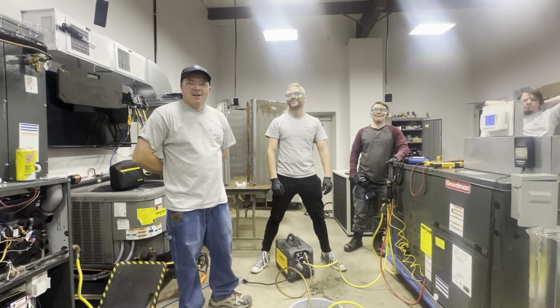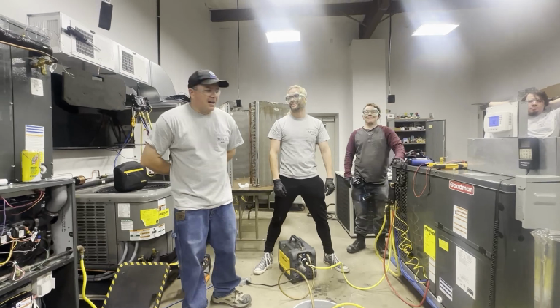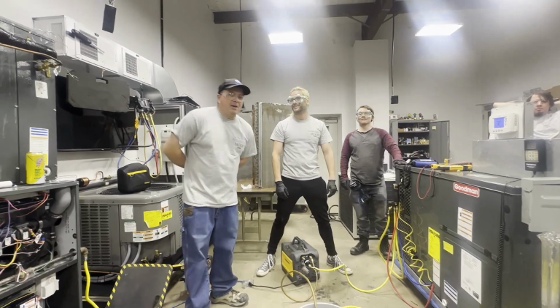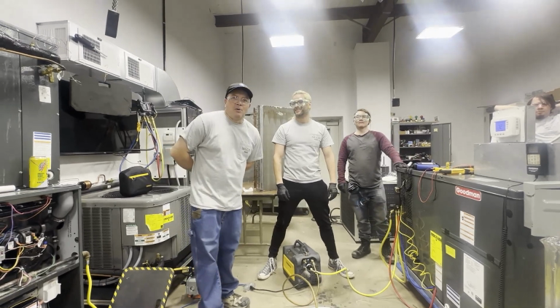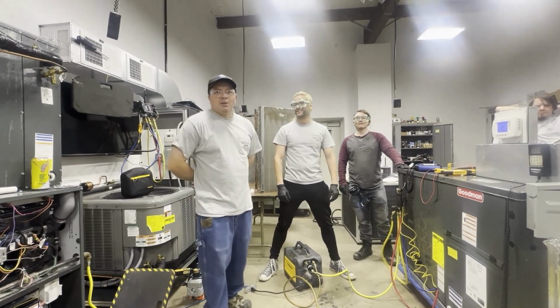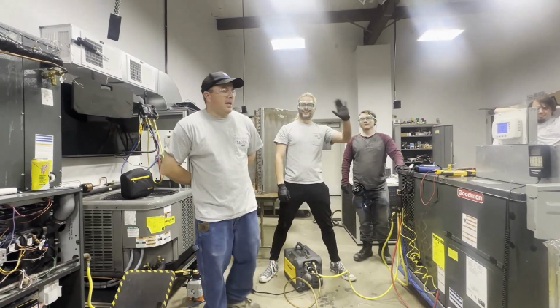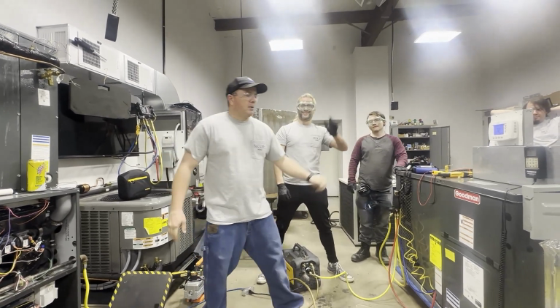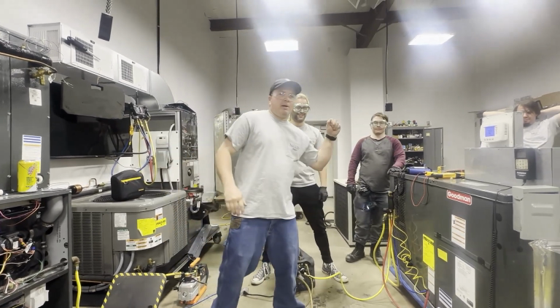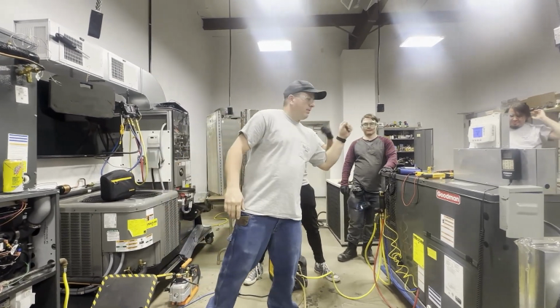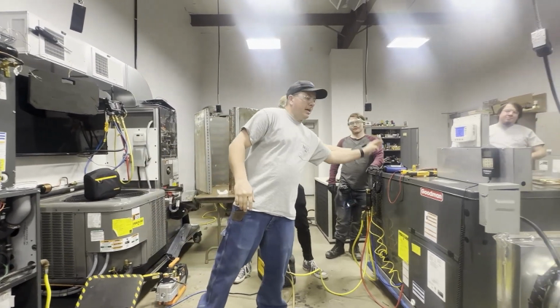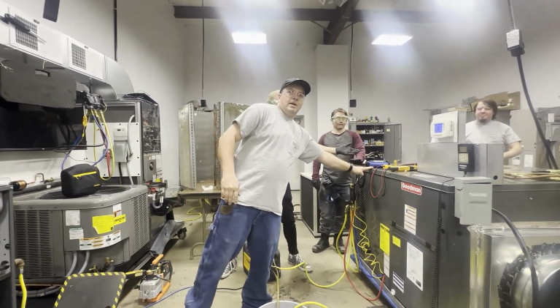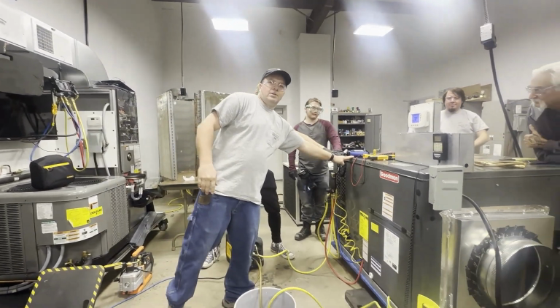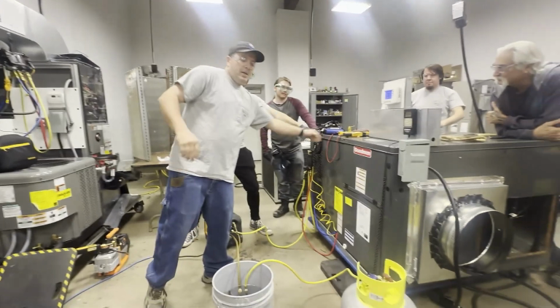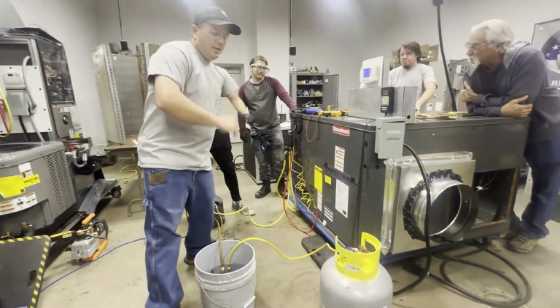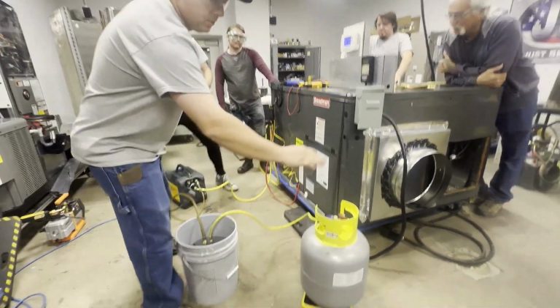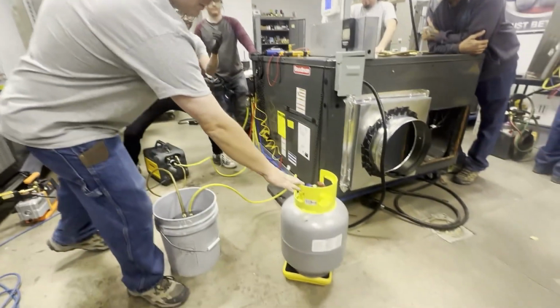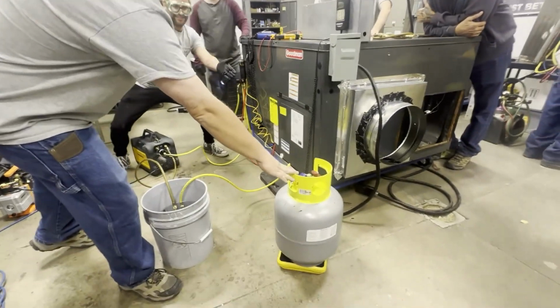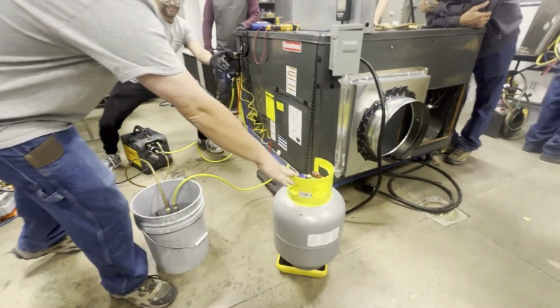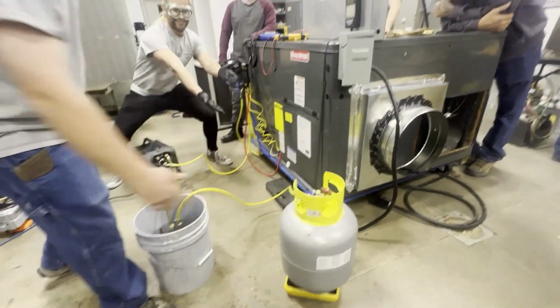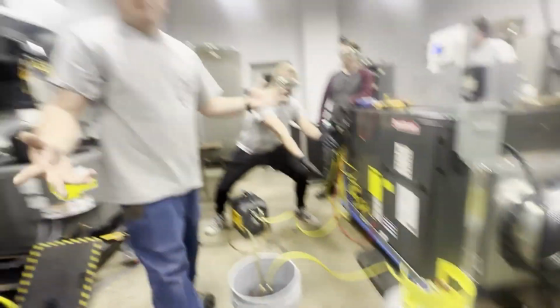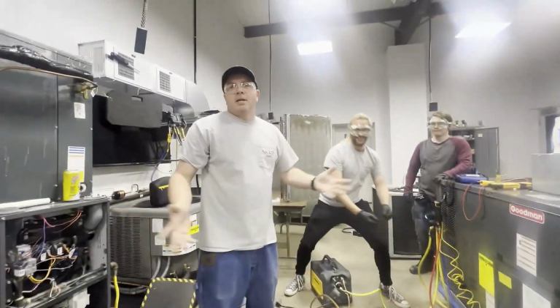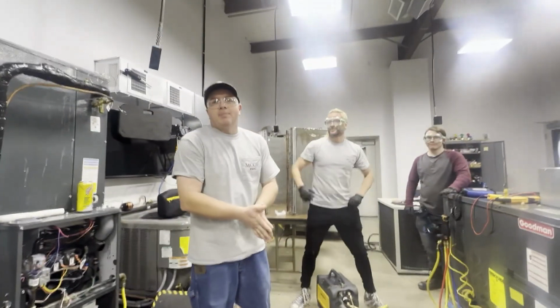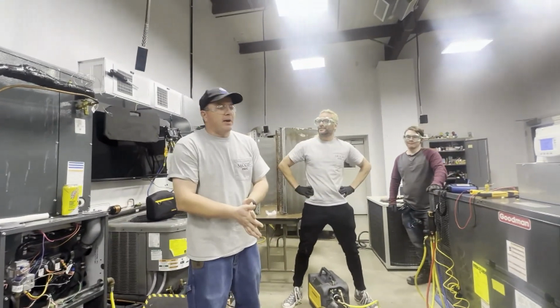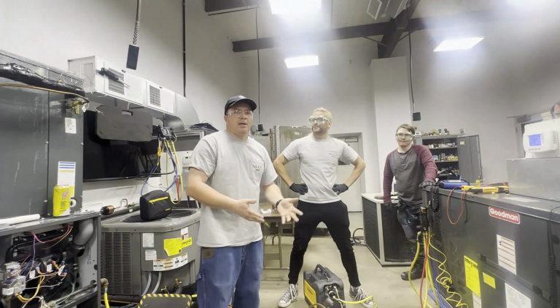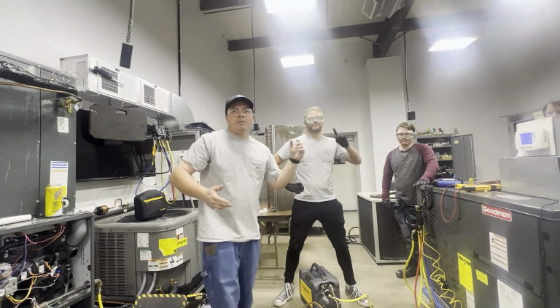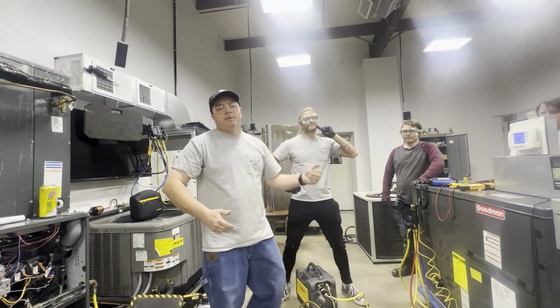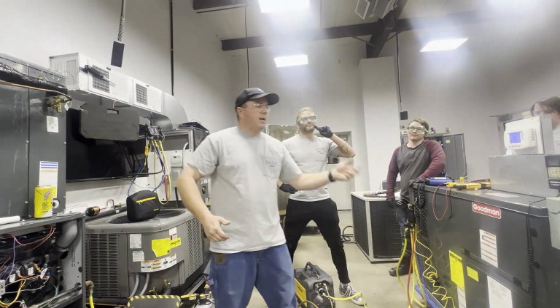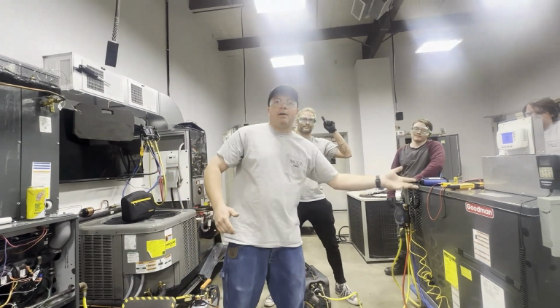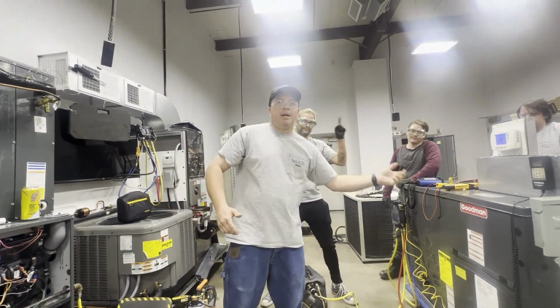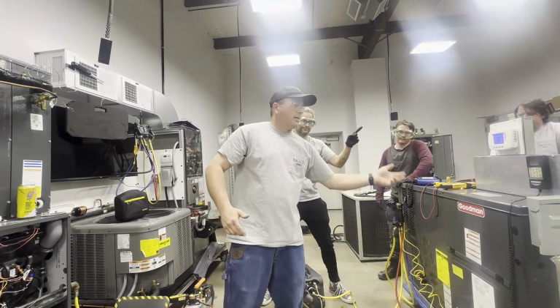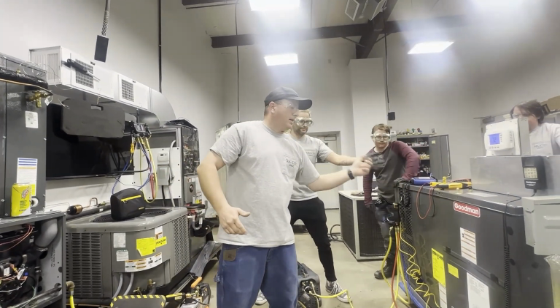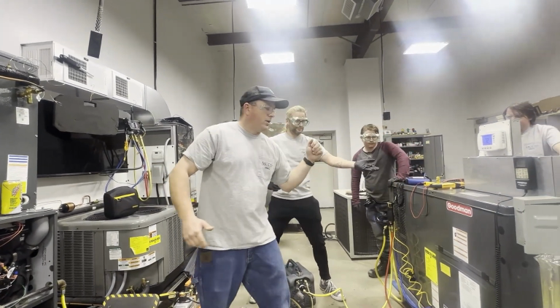Good evening. What we're doing today is recovering all the refrigerant out of this air conditioner unit into this recovery tank. The first thing we have to figure out is how much refrigerant we have in this air conditioner unit.